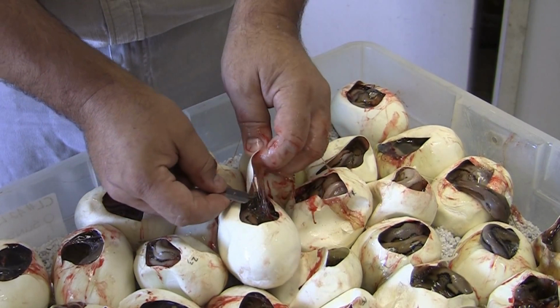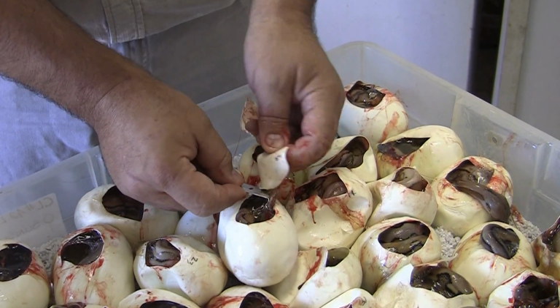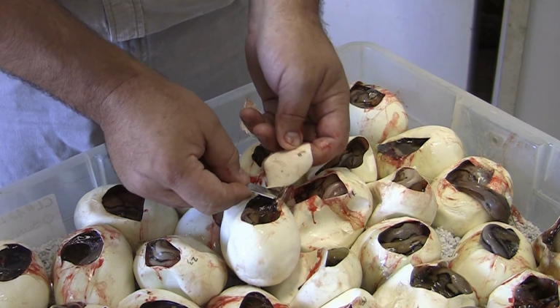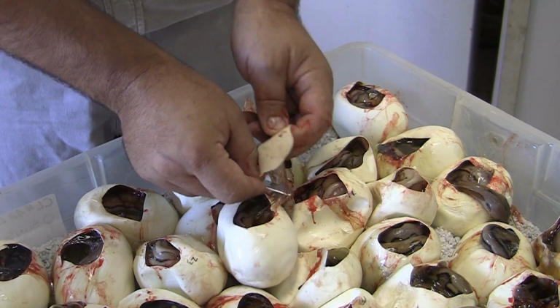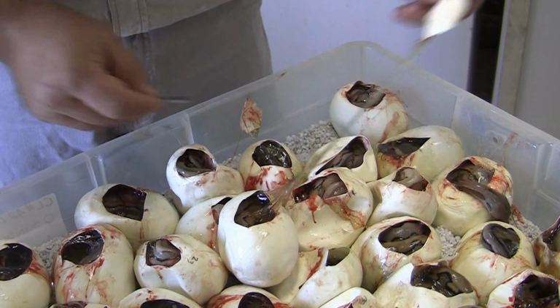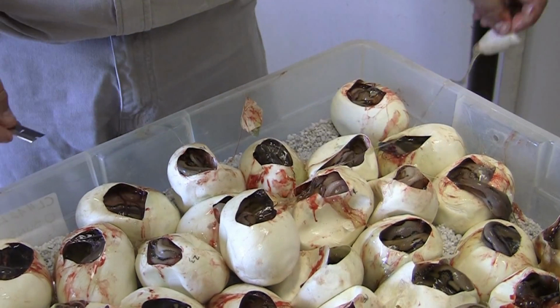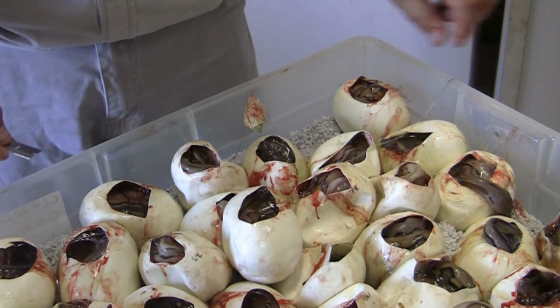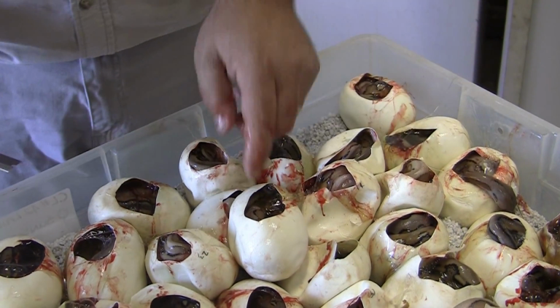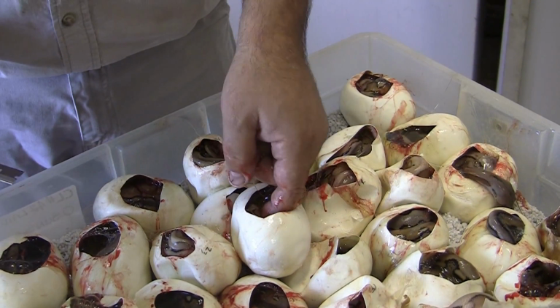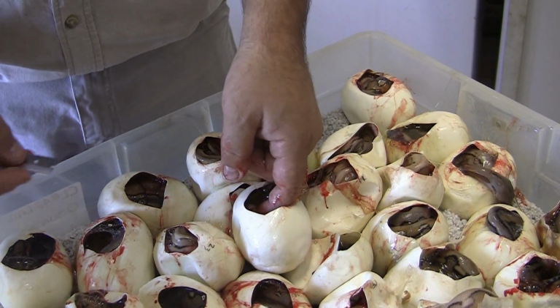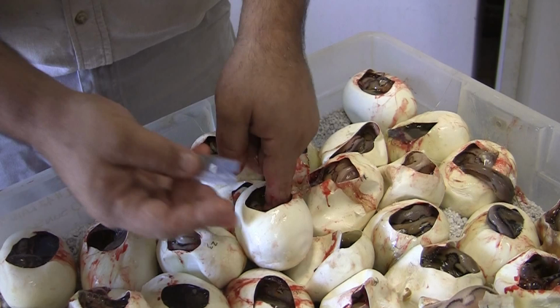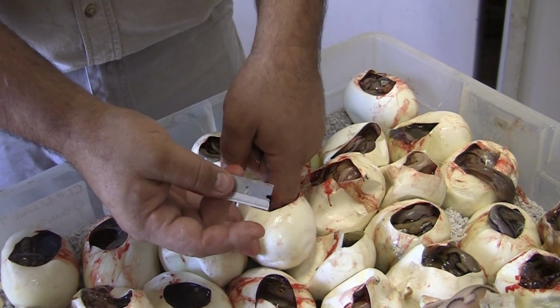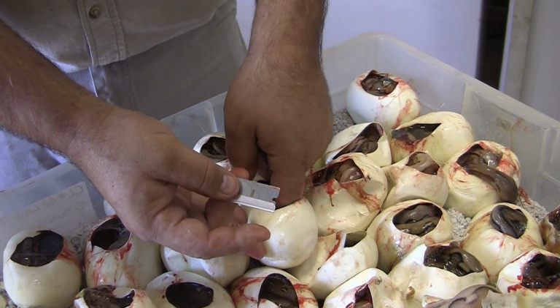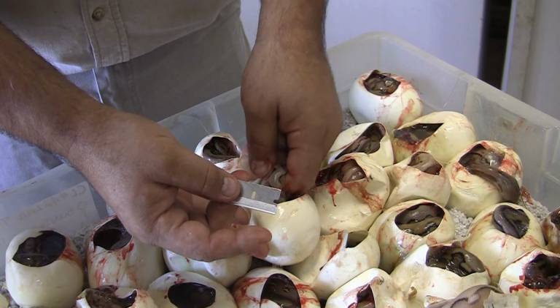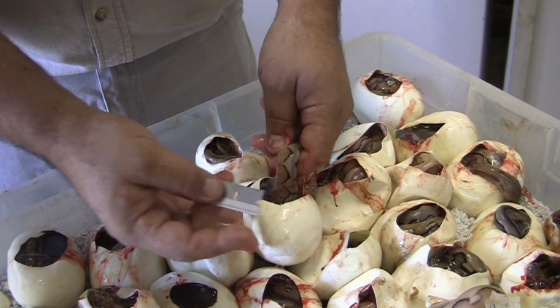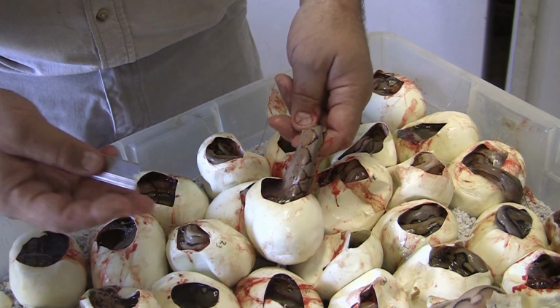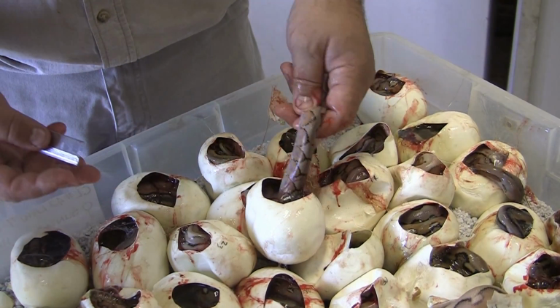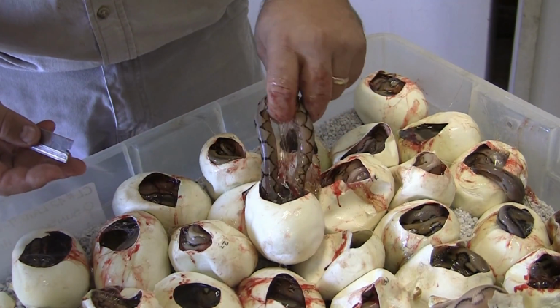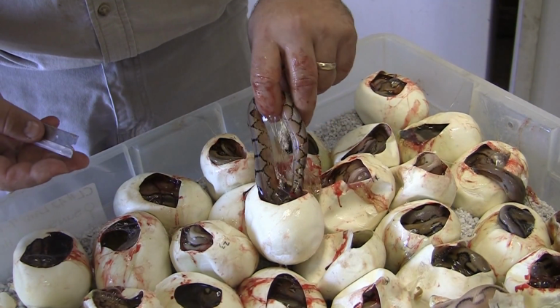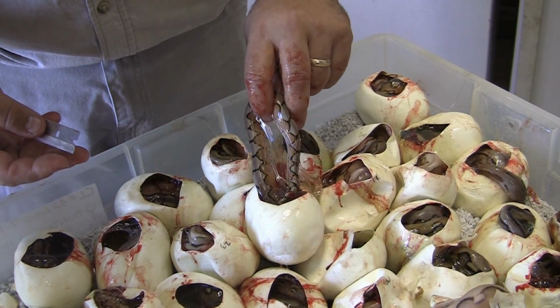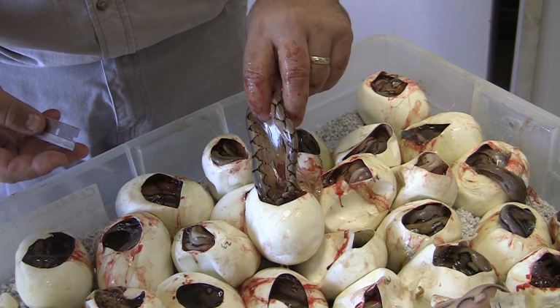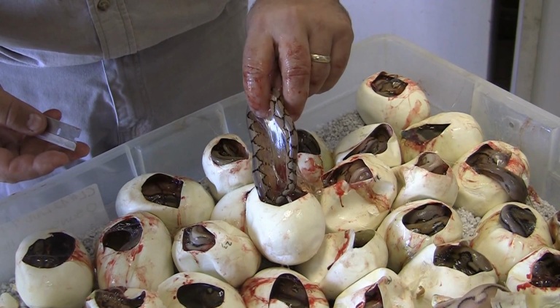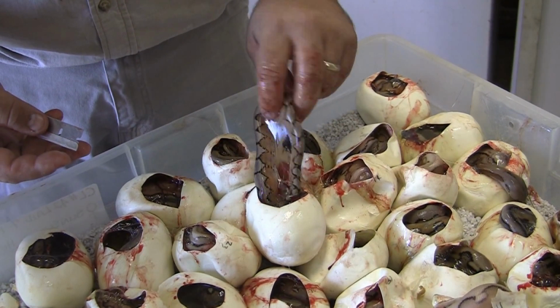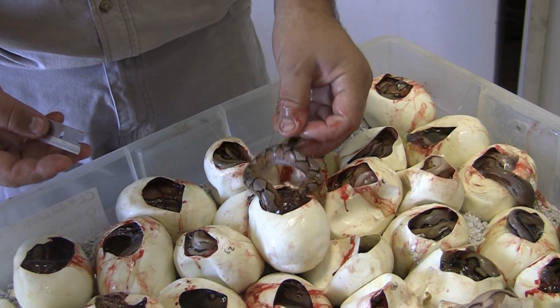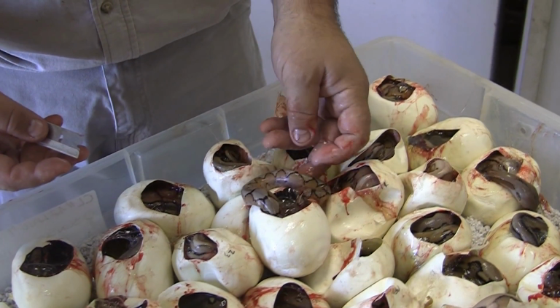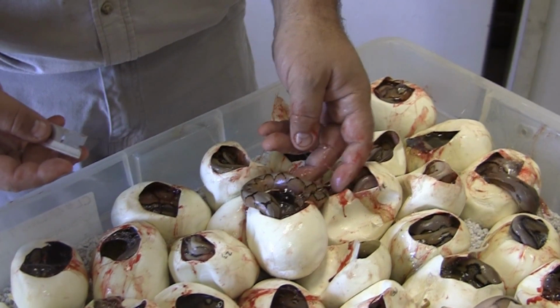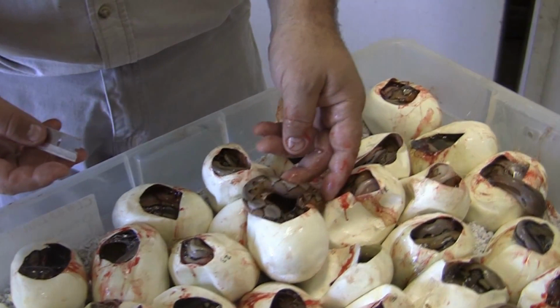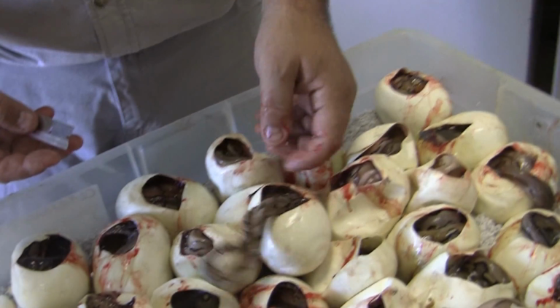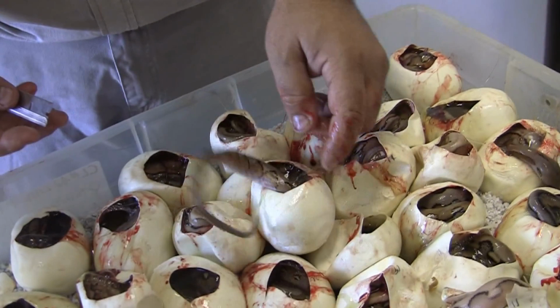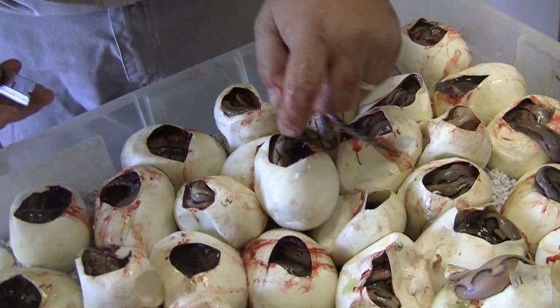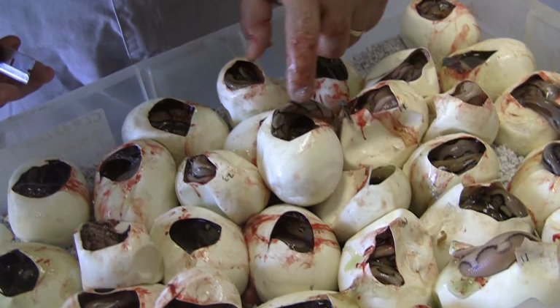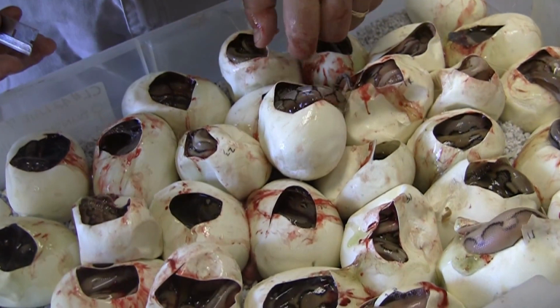Oh, it is a platy — a regular platy. Looks like it's not even got genetic stripe, but it's gorgeous. It's got some nice color.